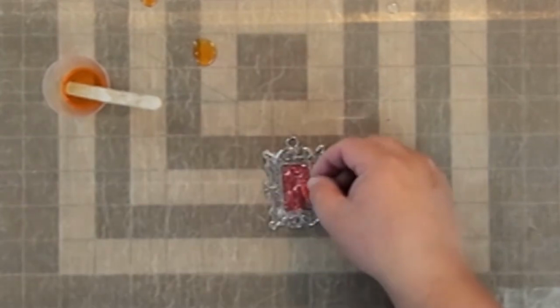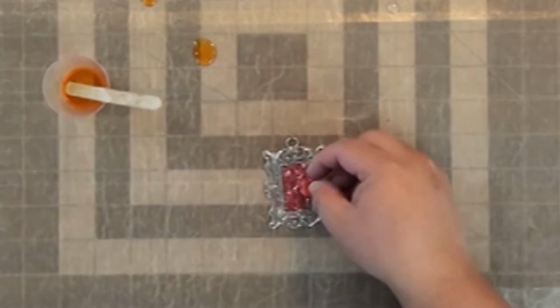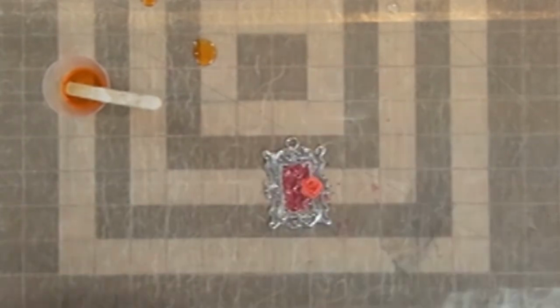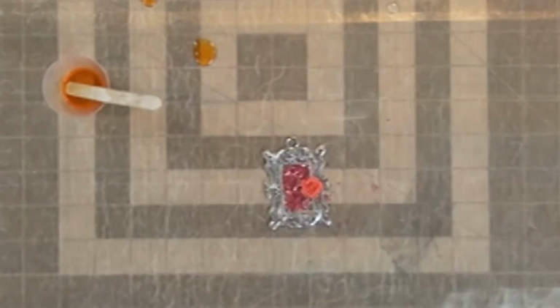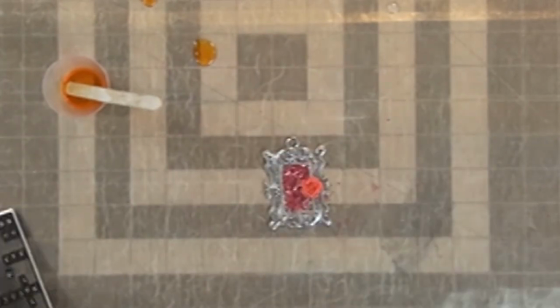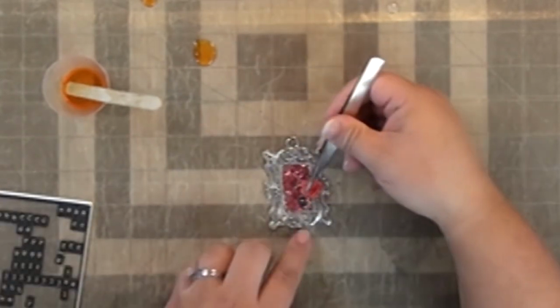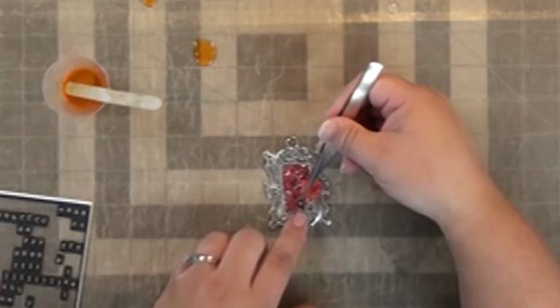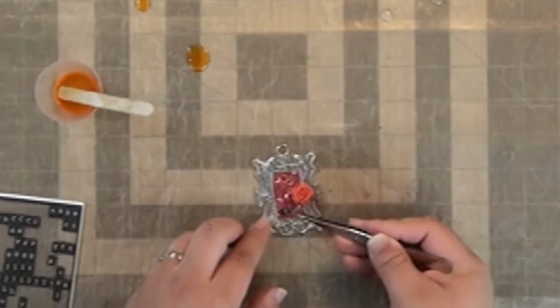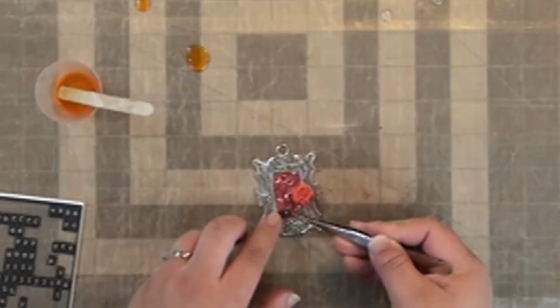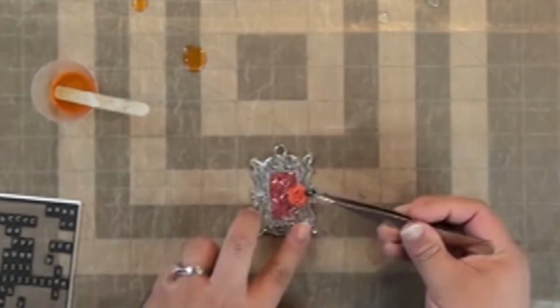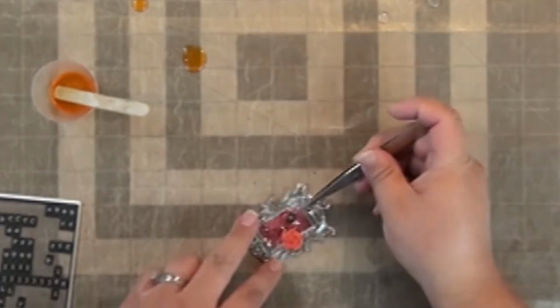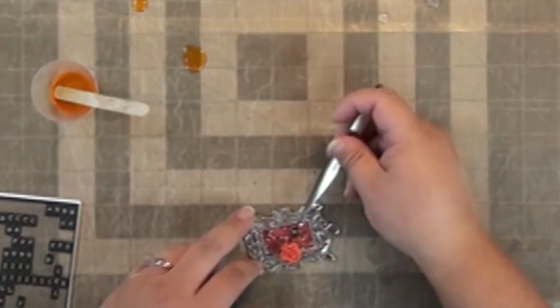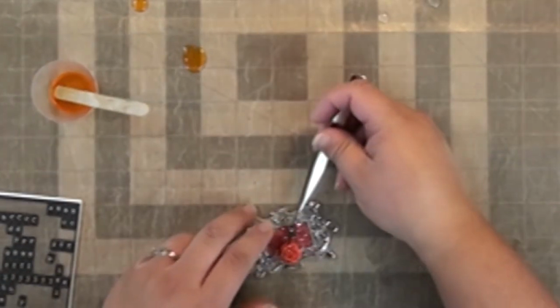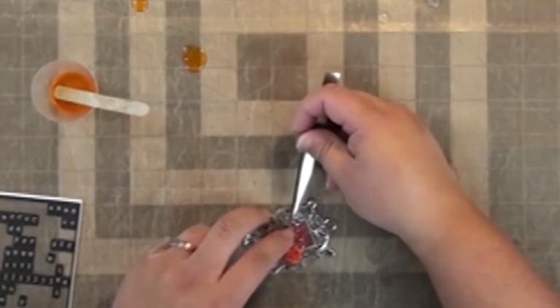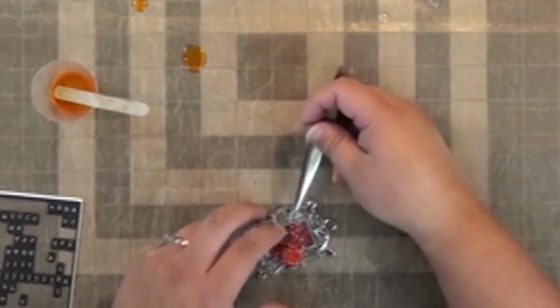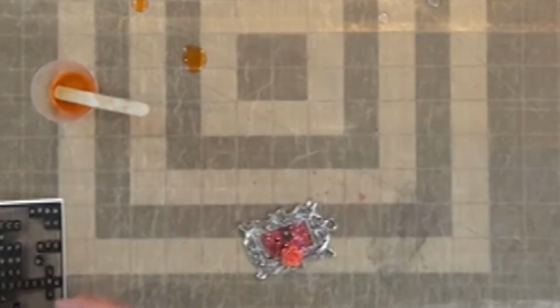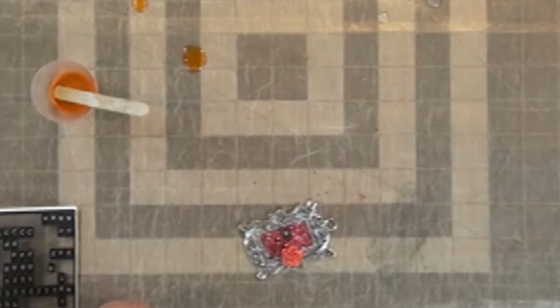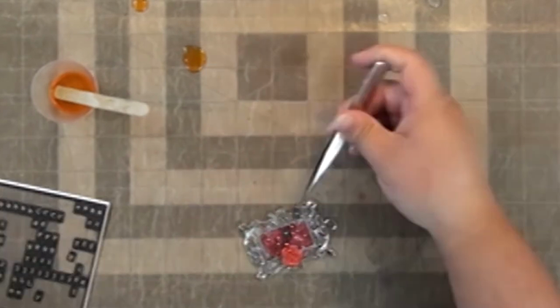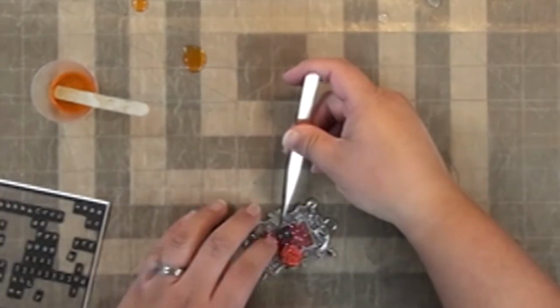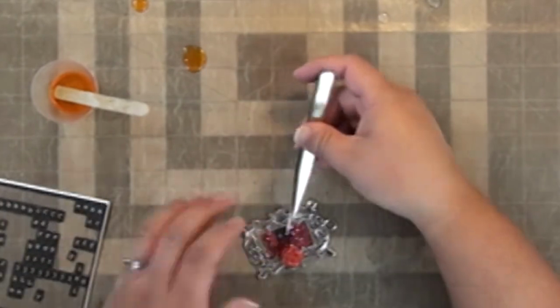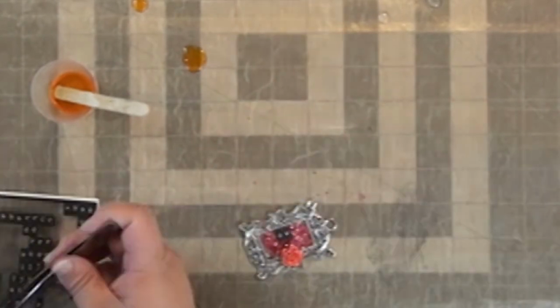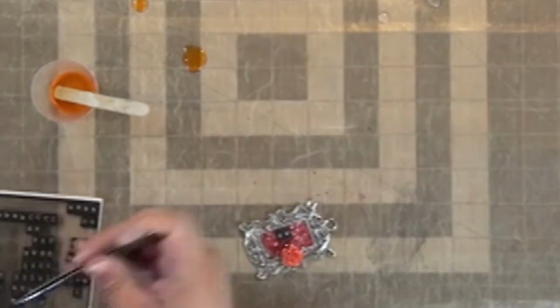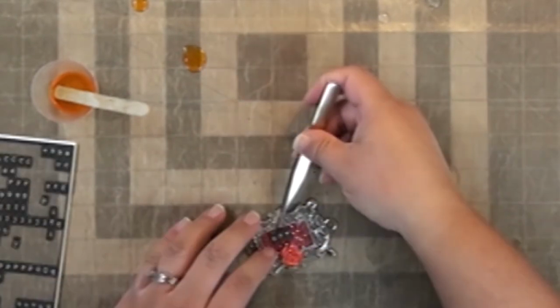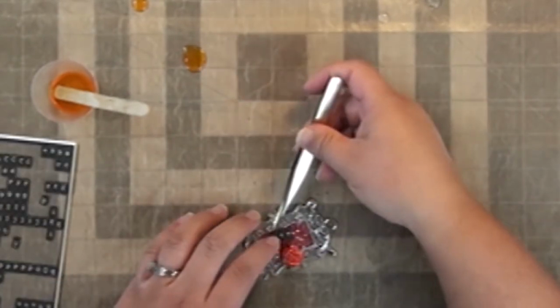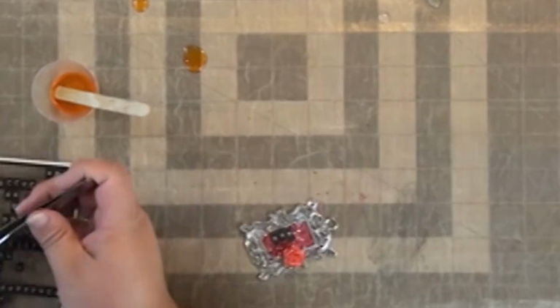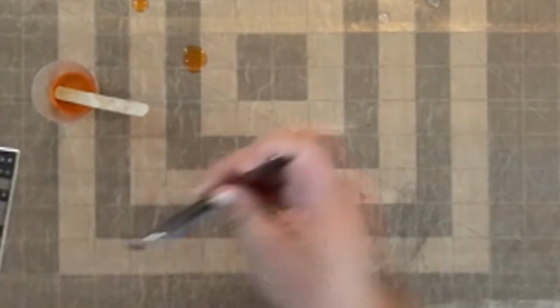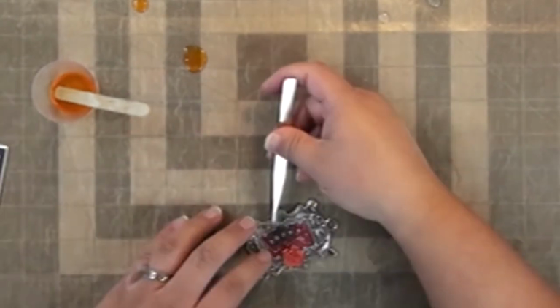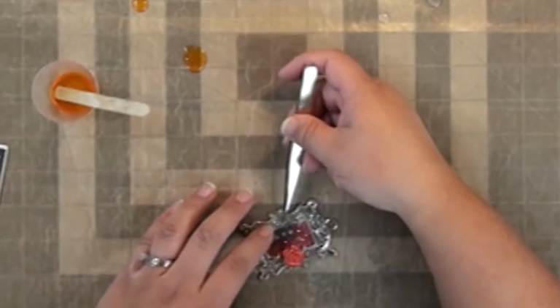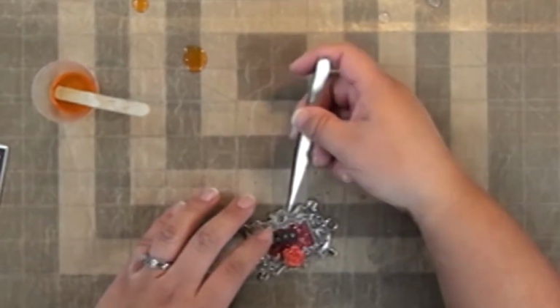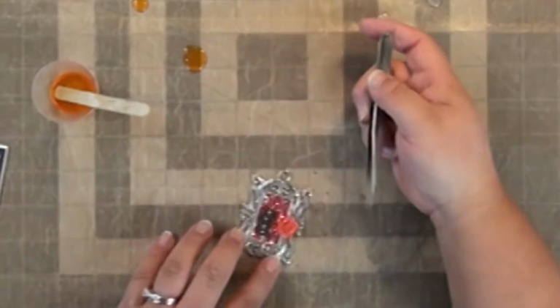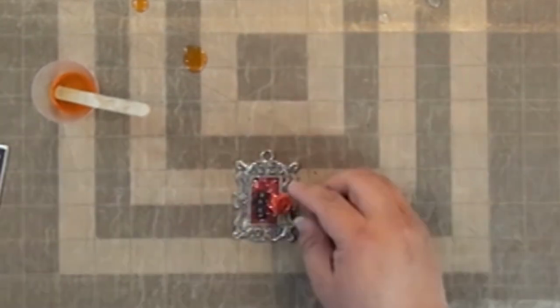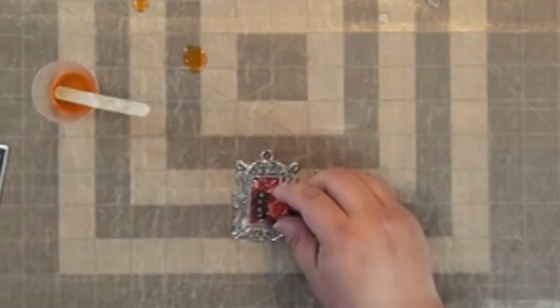I have a fun little plastic flower here that I put on the side, and then I'm using some letter stickers to add a word to my bezel.